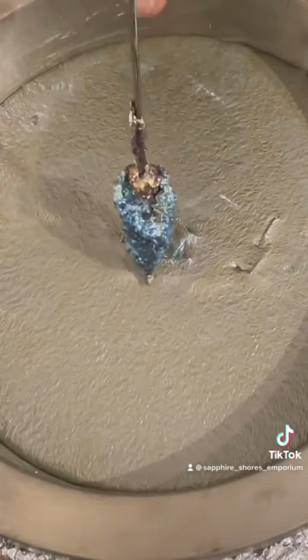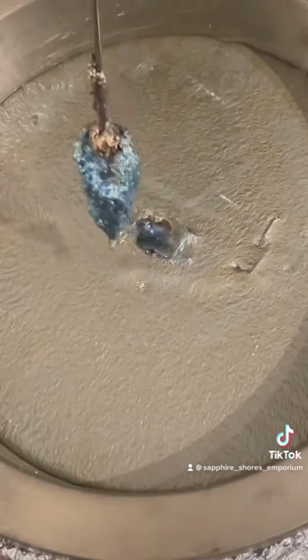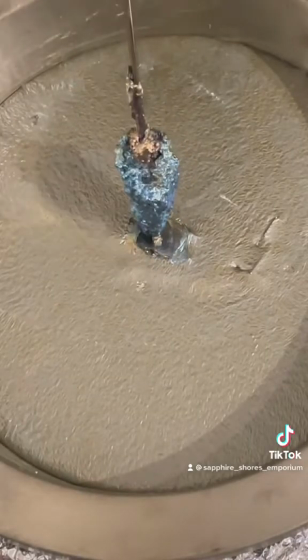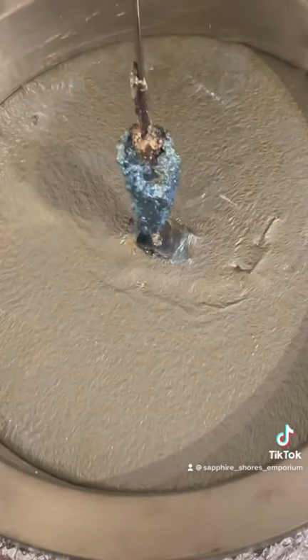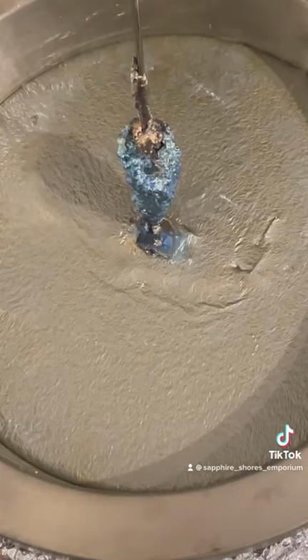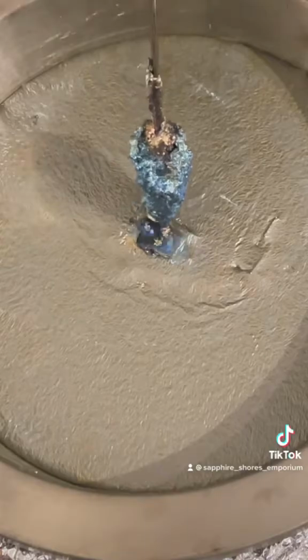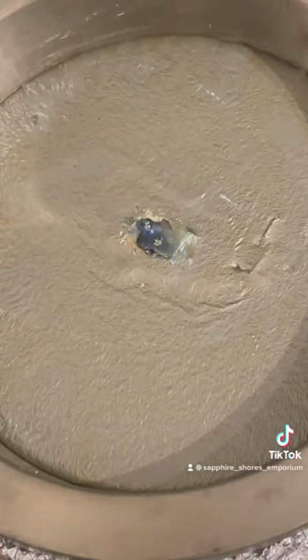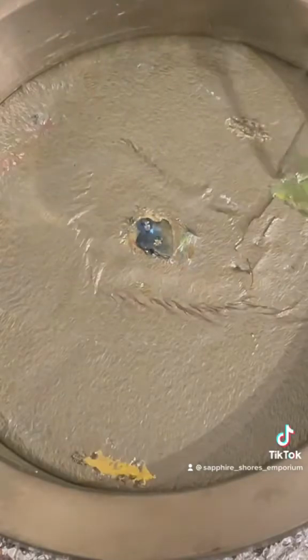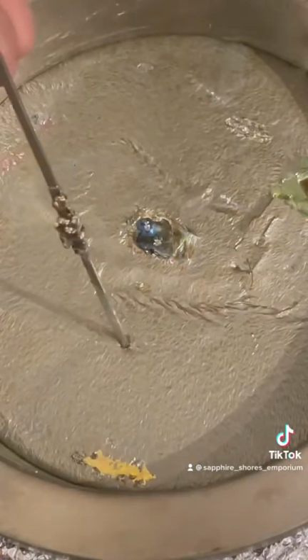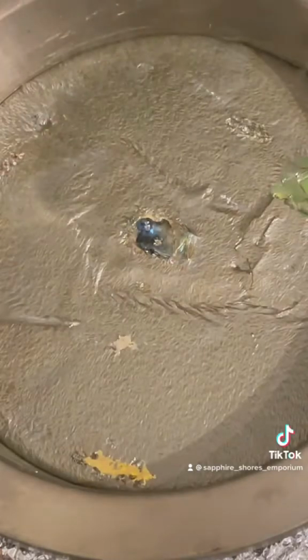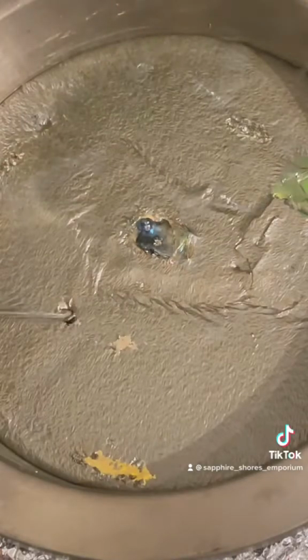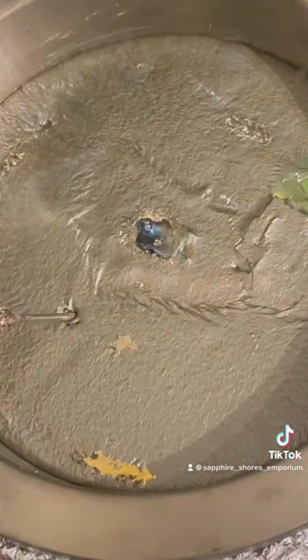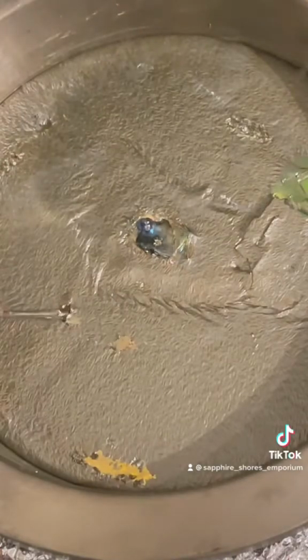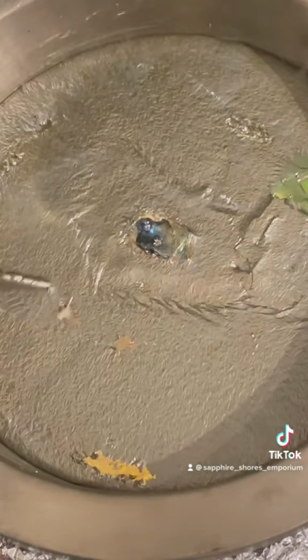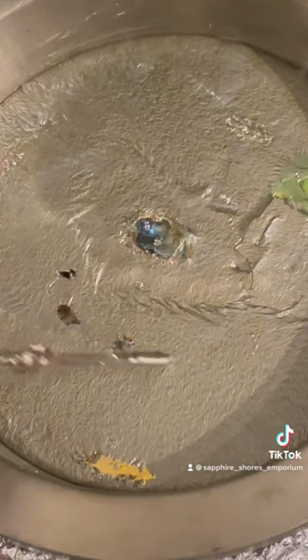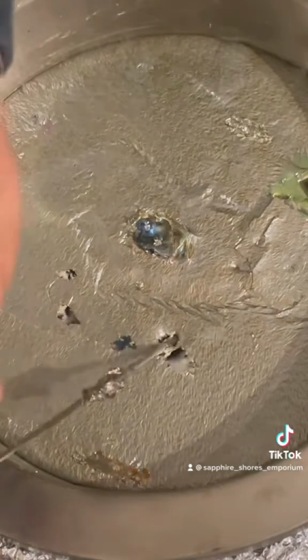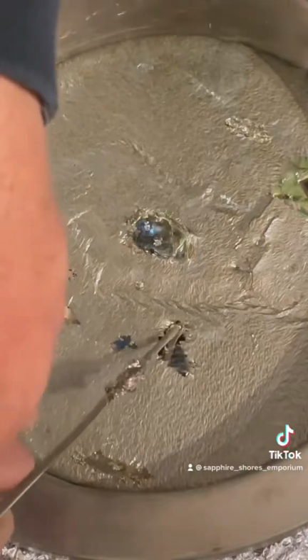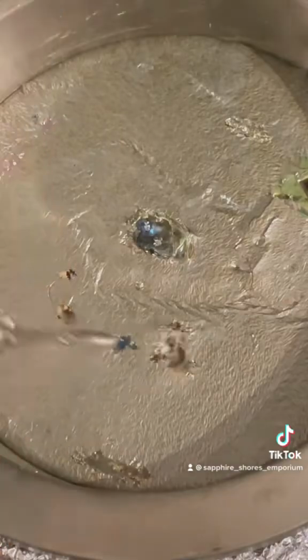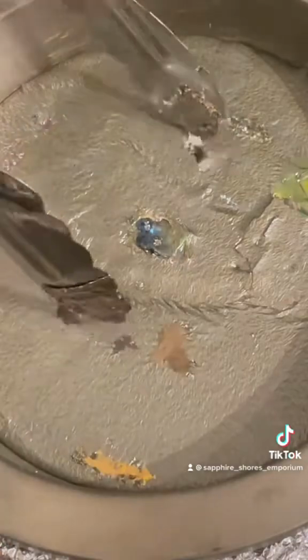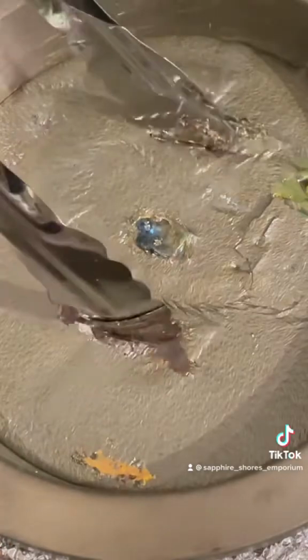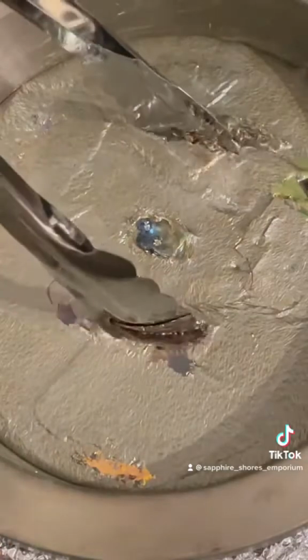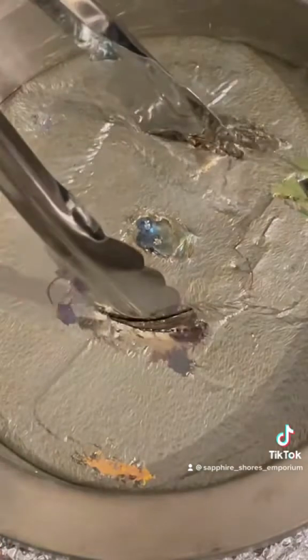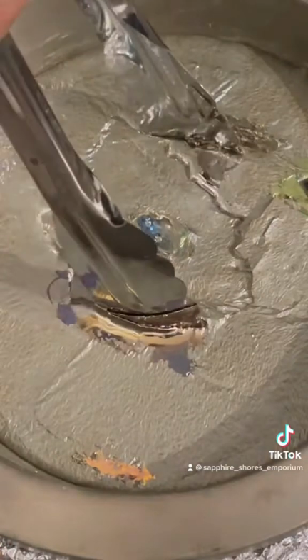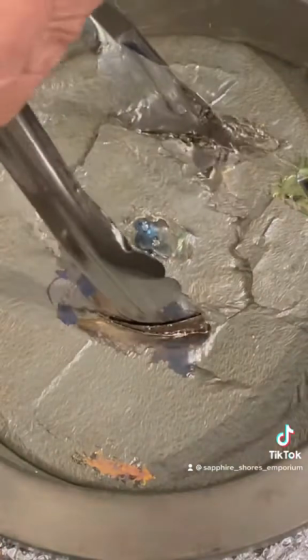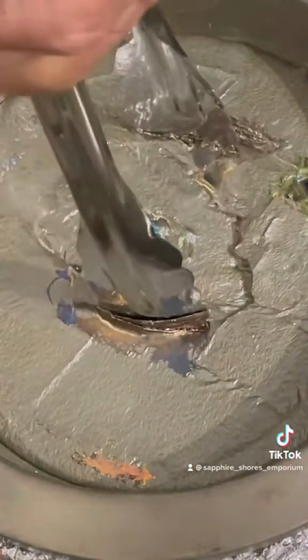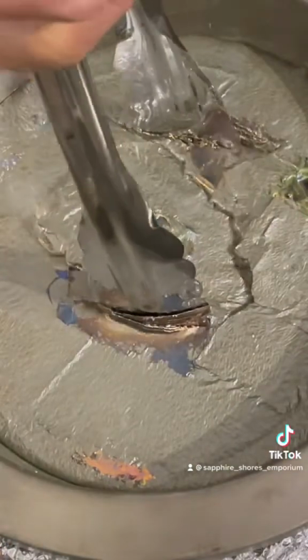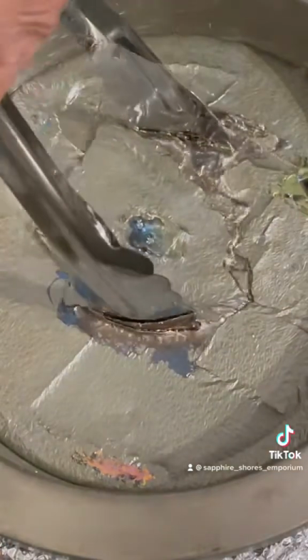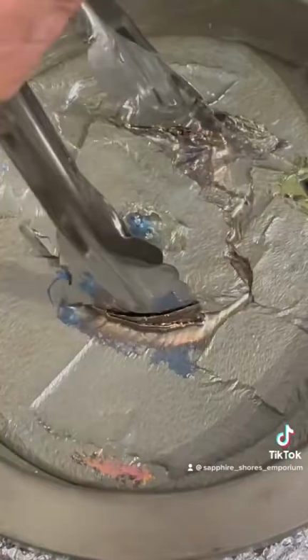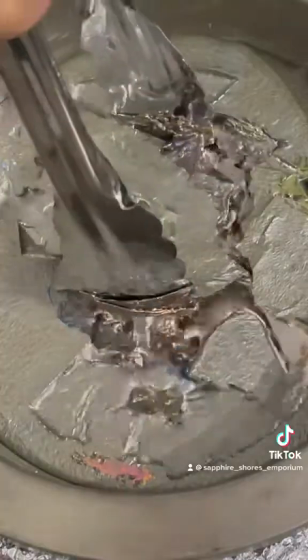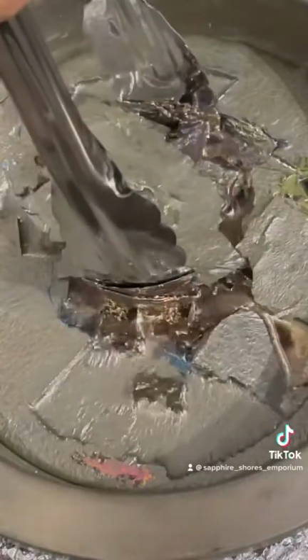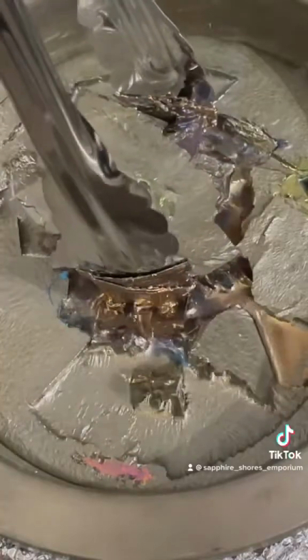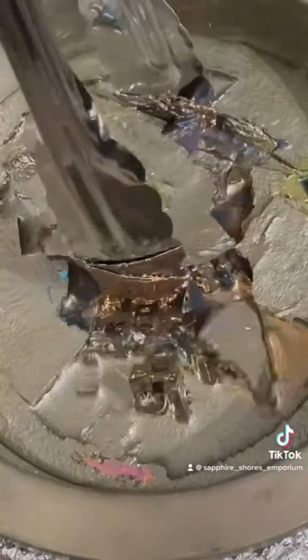Poke the top and the sides gently to check the size of the crystal formation. Remove the crystals slowly and watch them change colors as the metal cools and forms an oxidized layer, which determines the colors it will reflect.